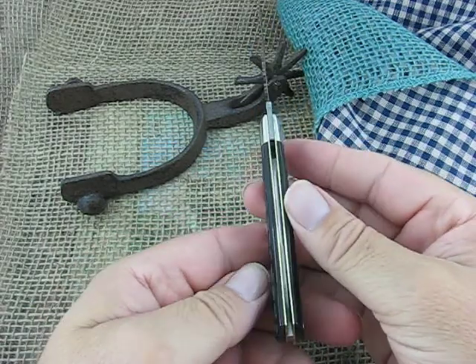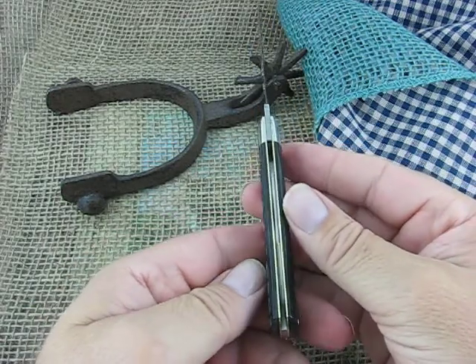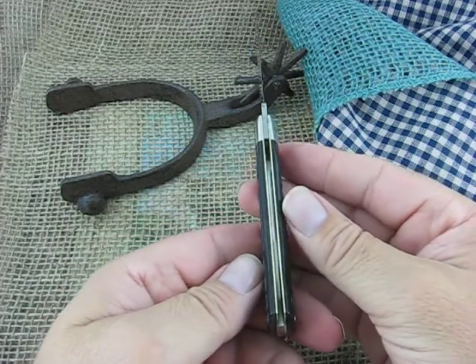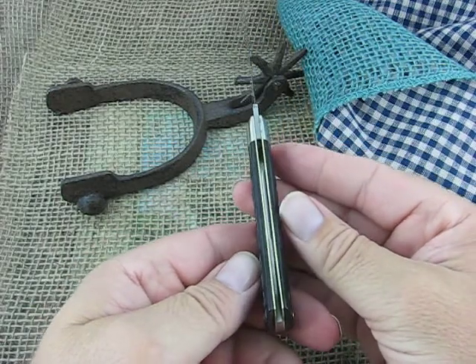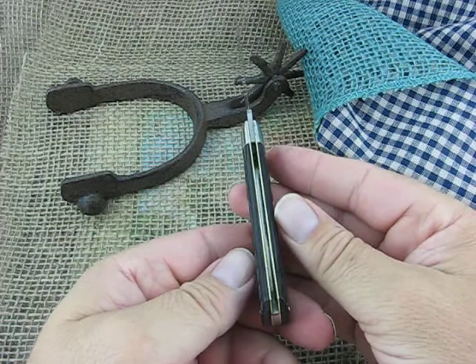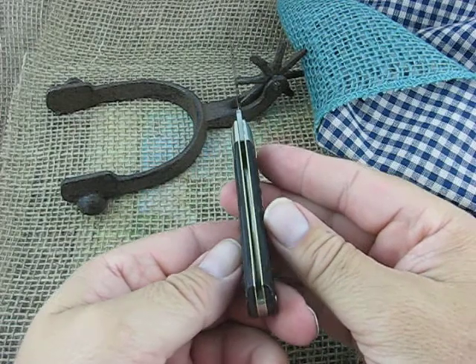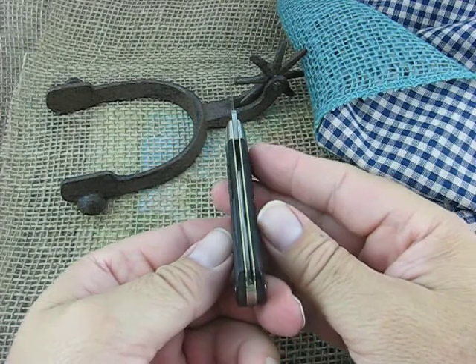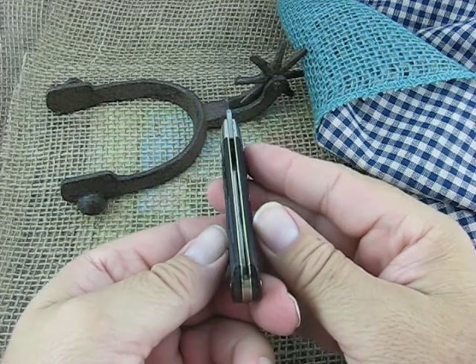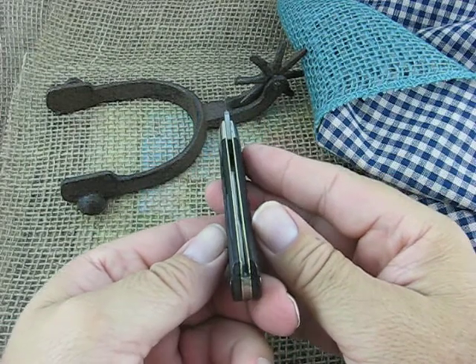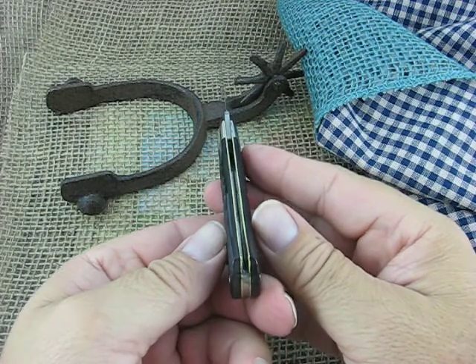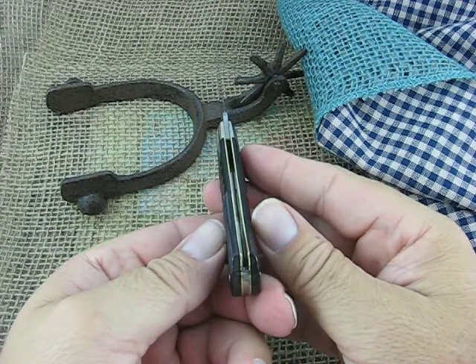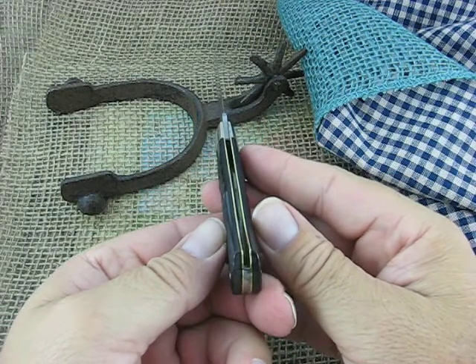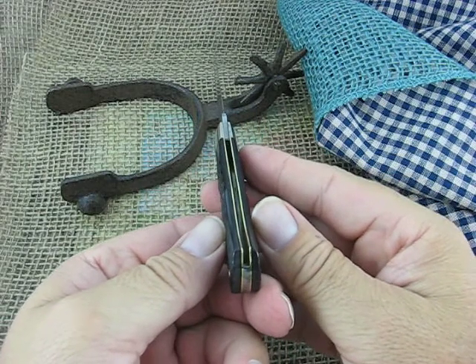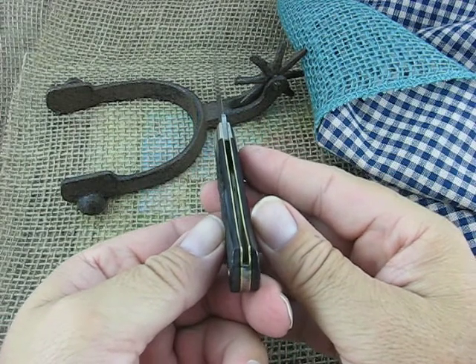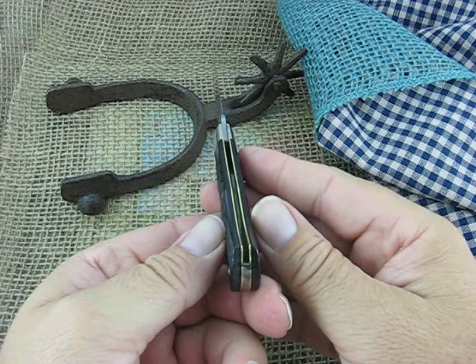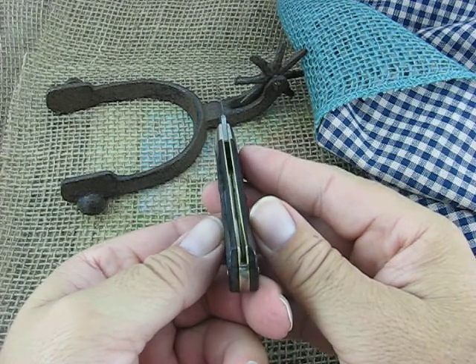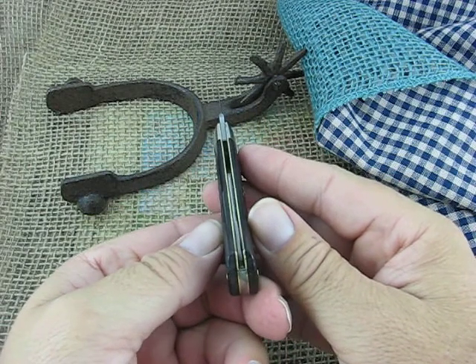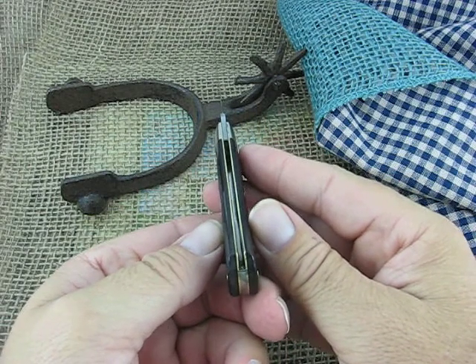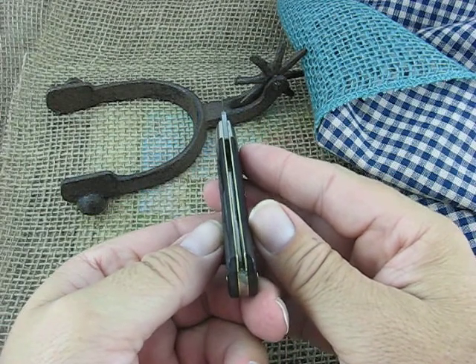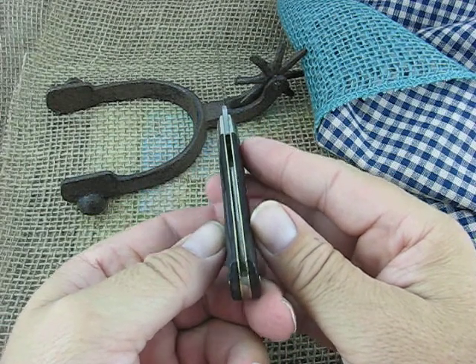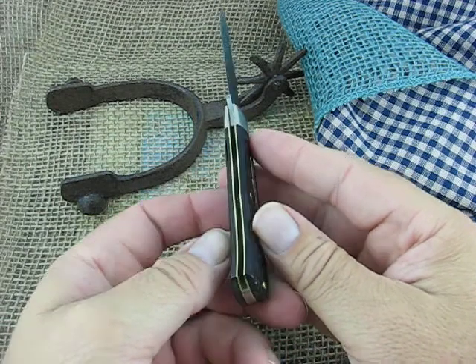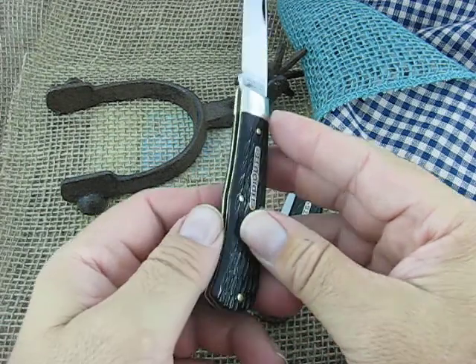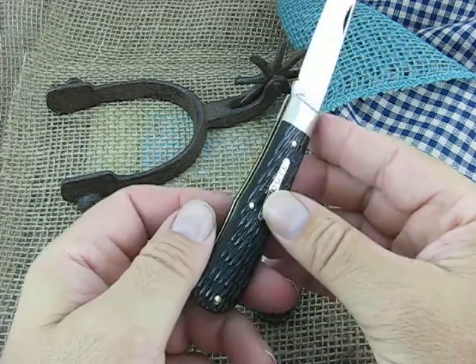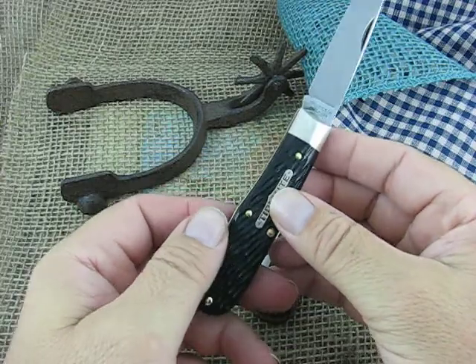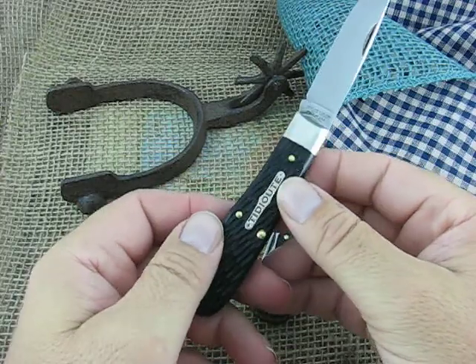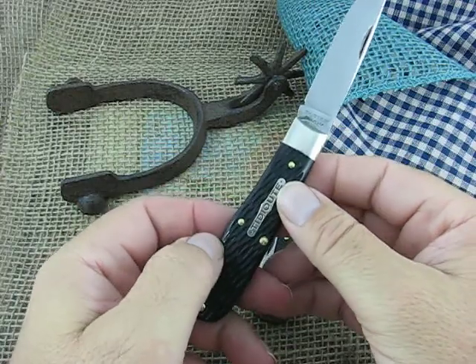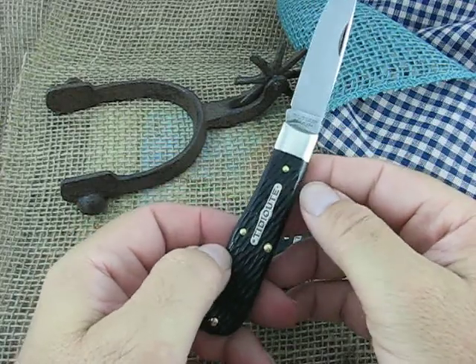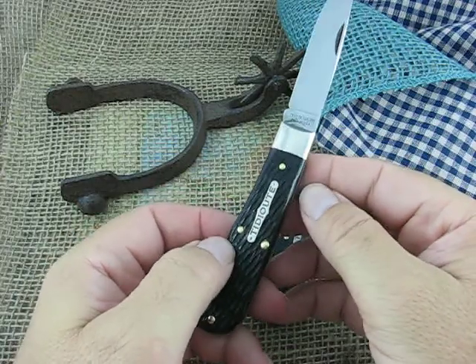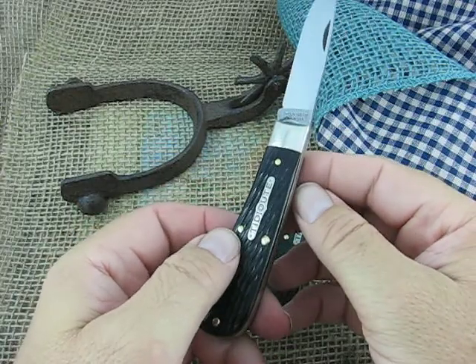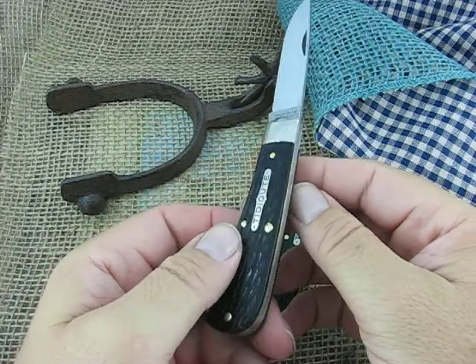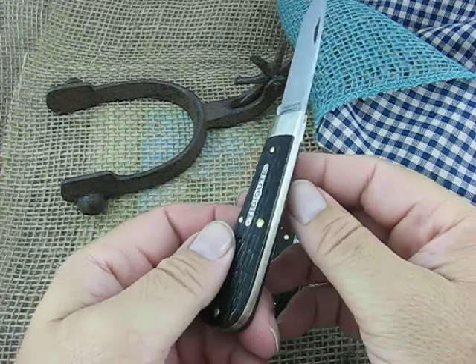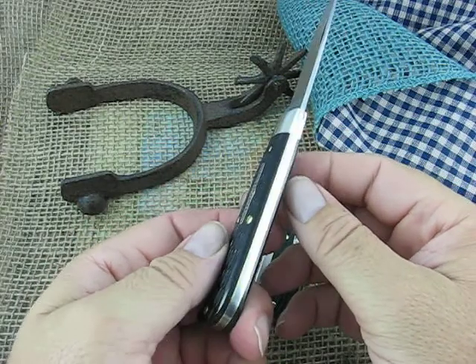They call this the black box jig bone — brown jig bone. It's a really, really dark brown.